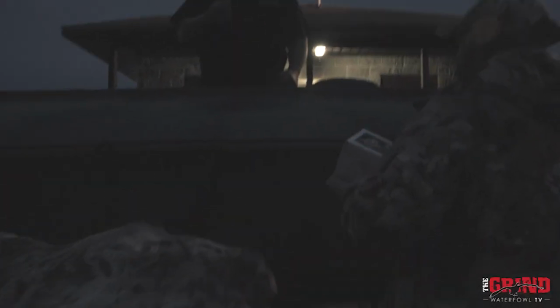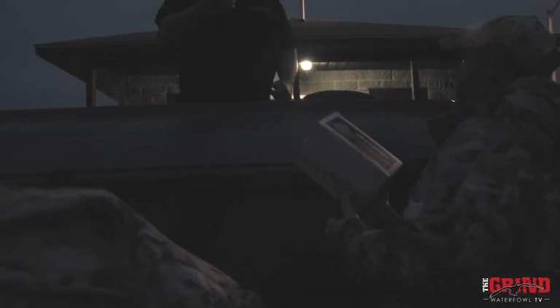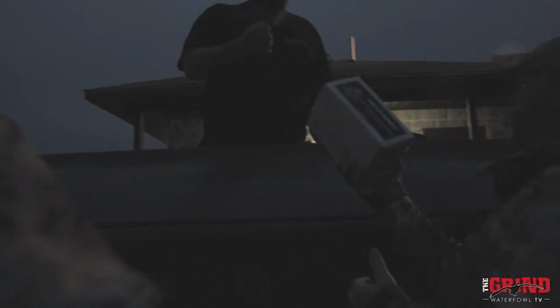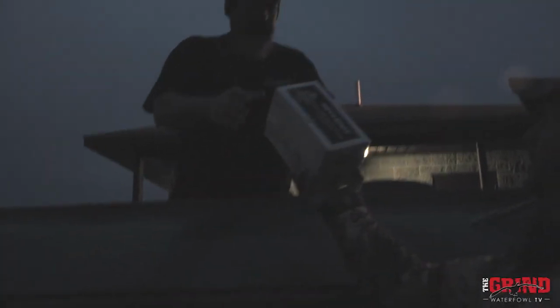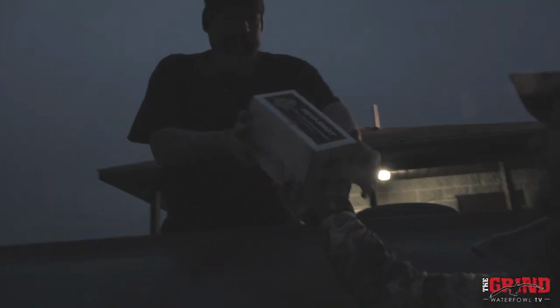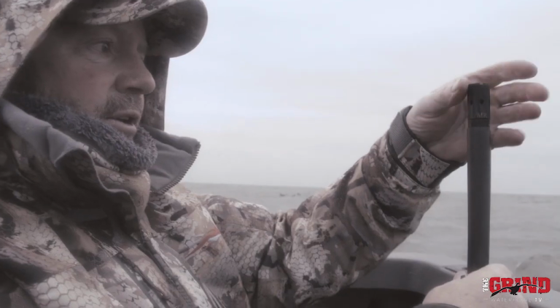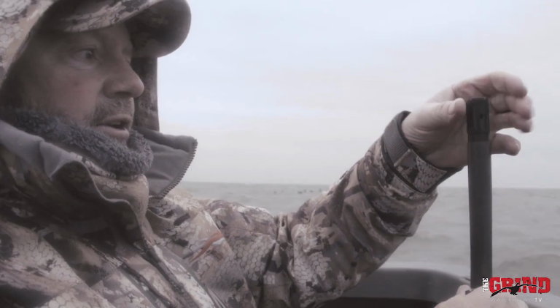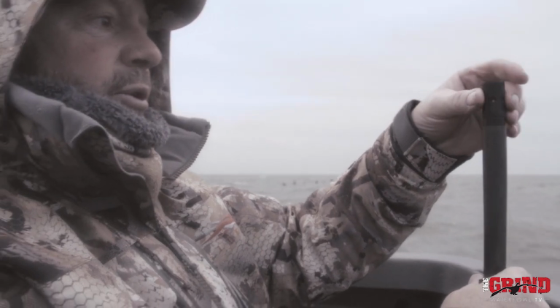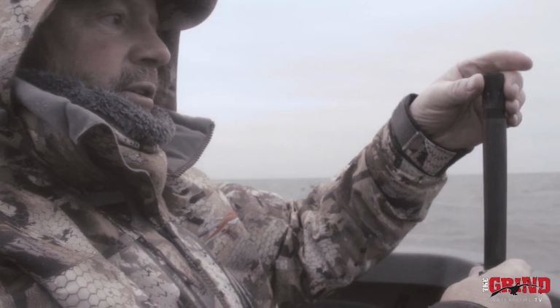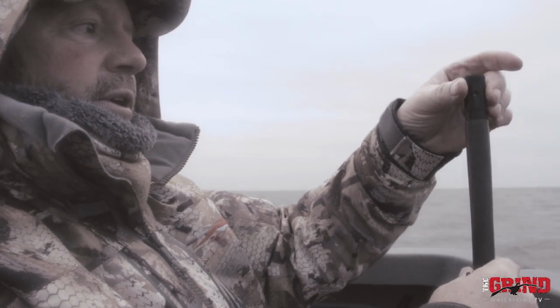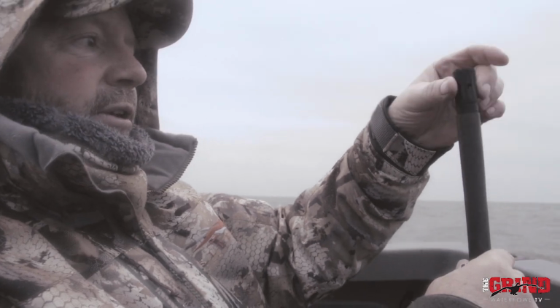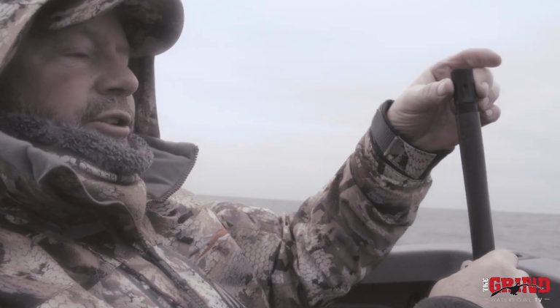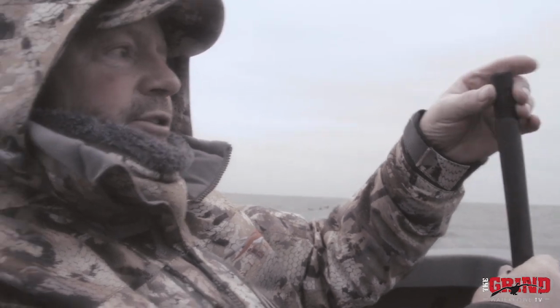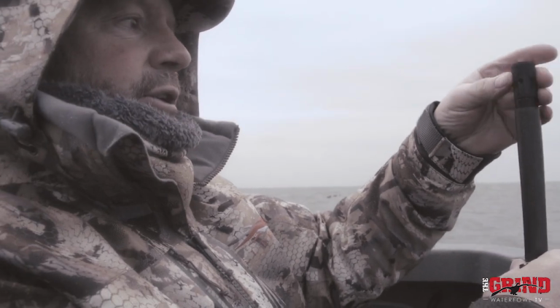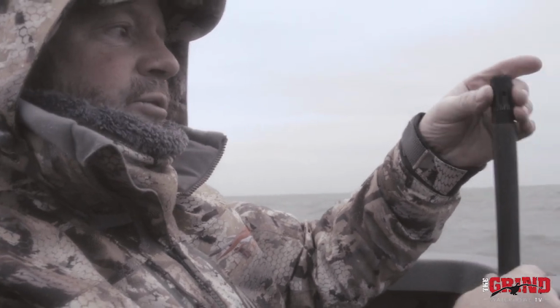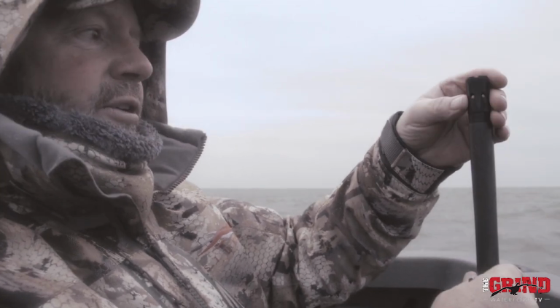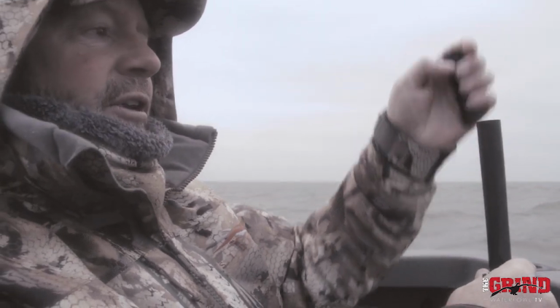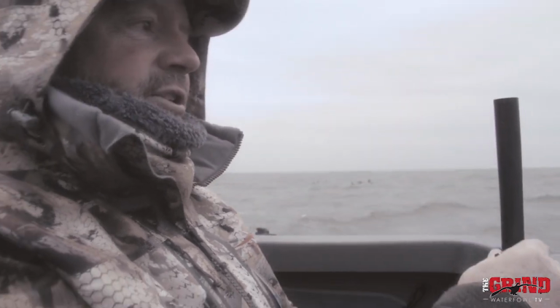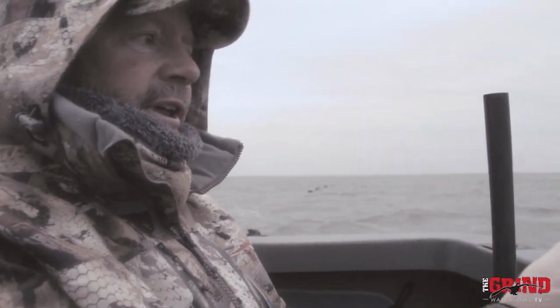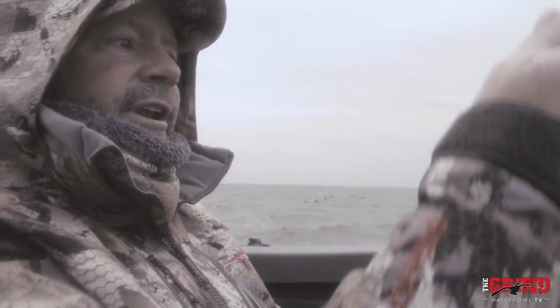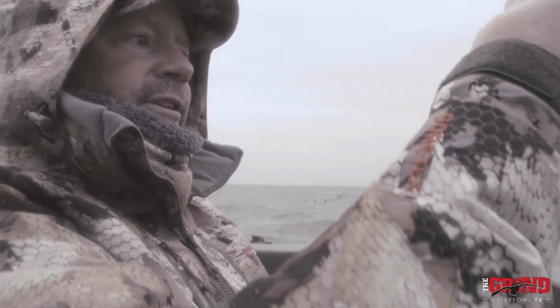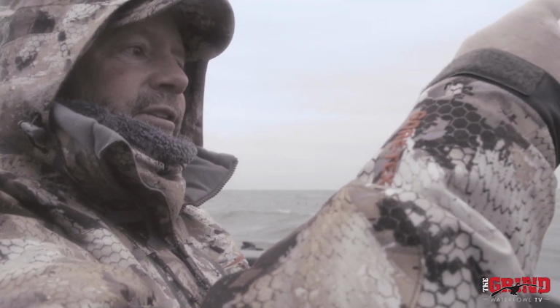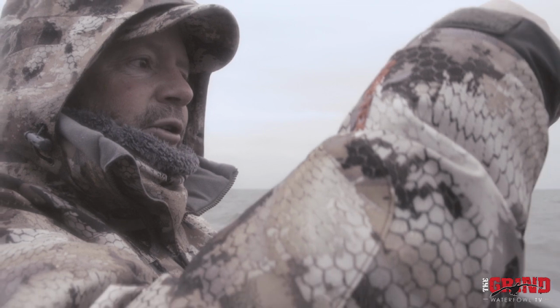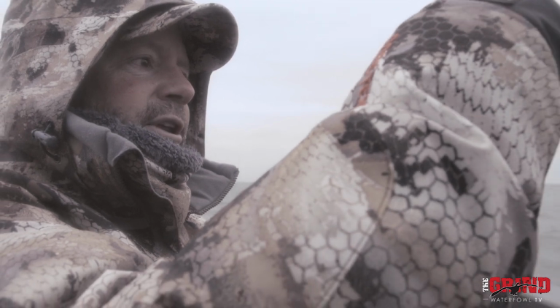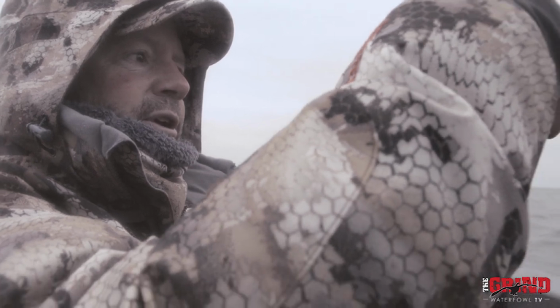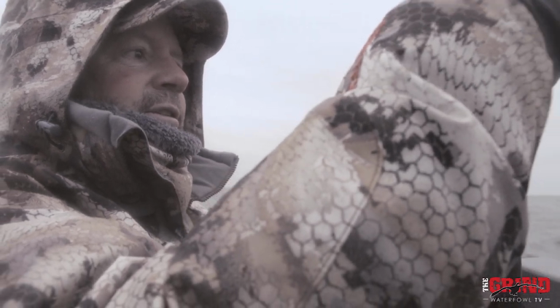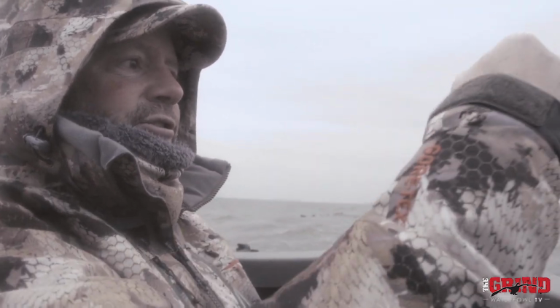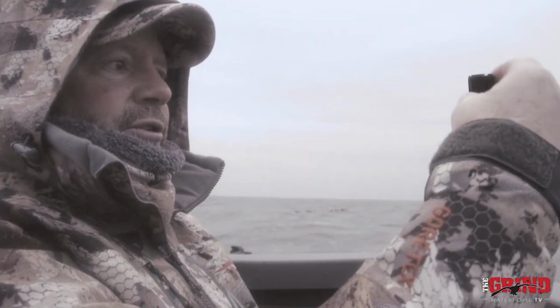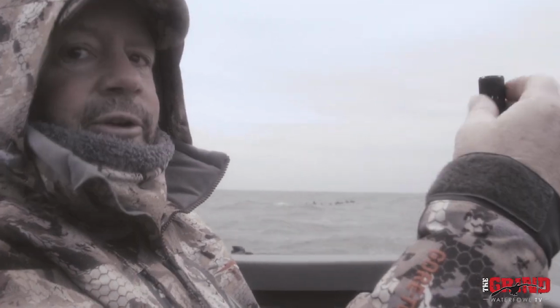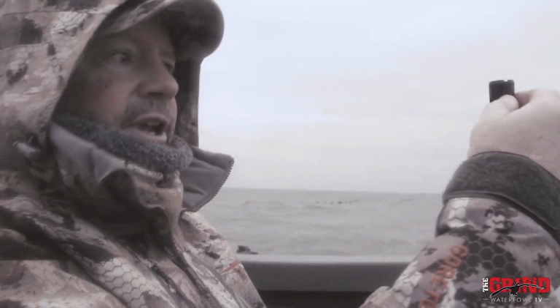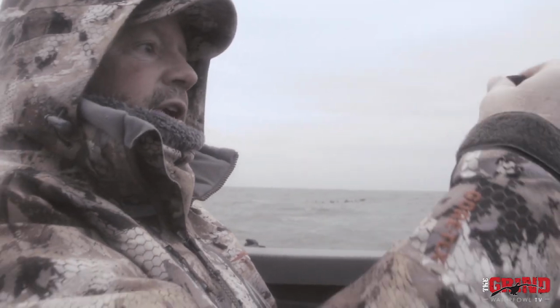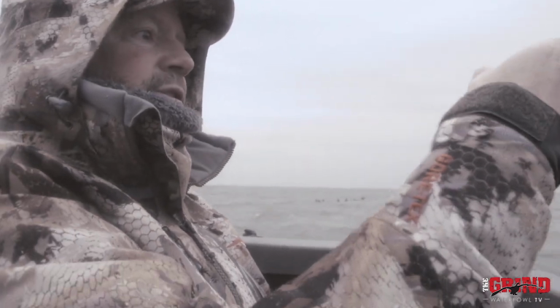Heavy shot! Awesome! This is the beauty of the heavy shot screwing tubes. A little breezy today, taking out the normal decoy choke tube, going to an extended range tube.